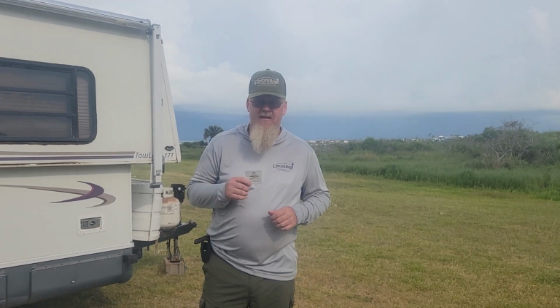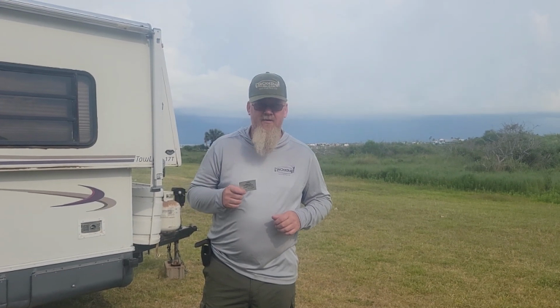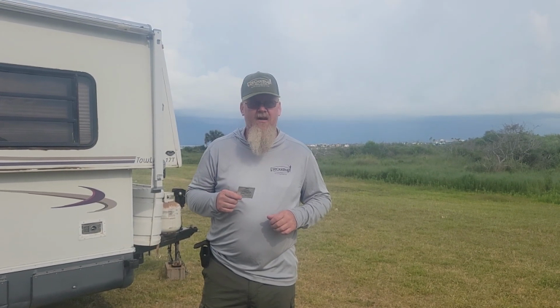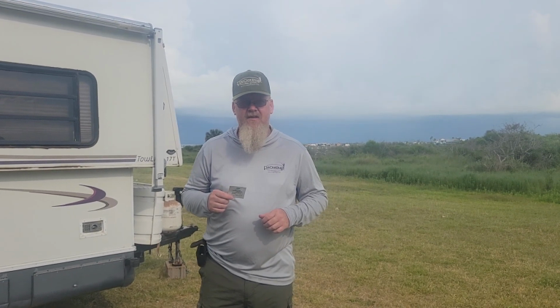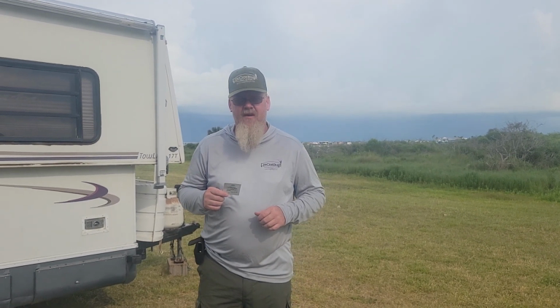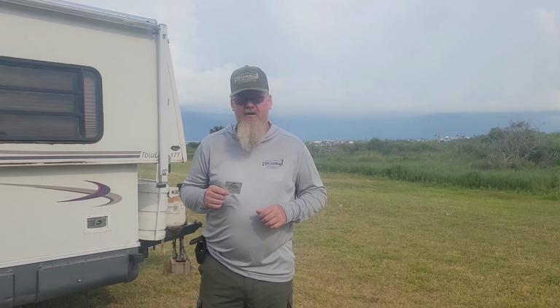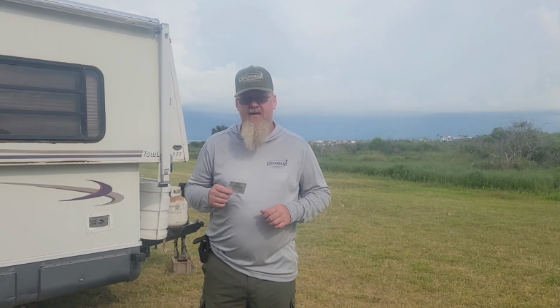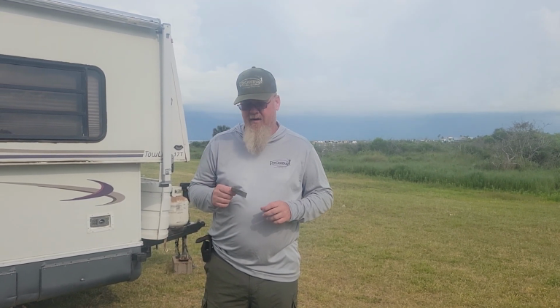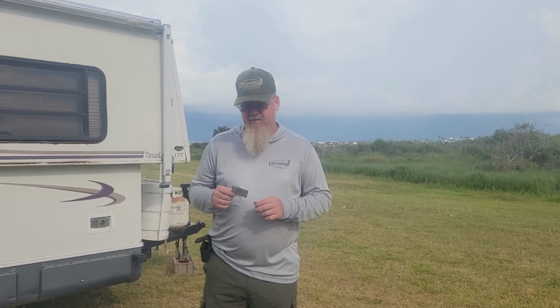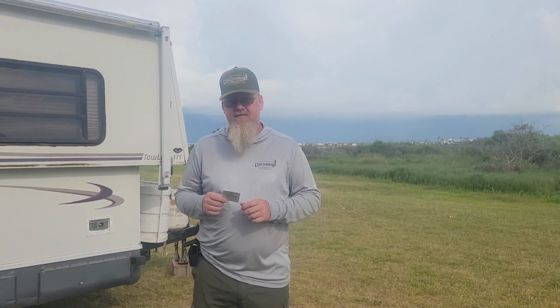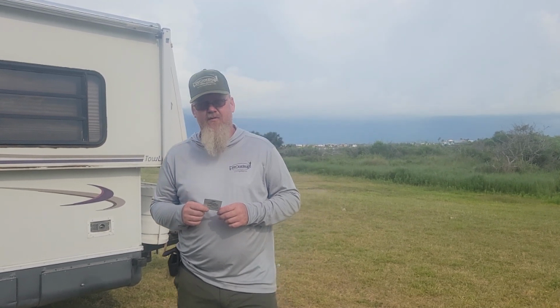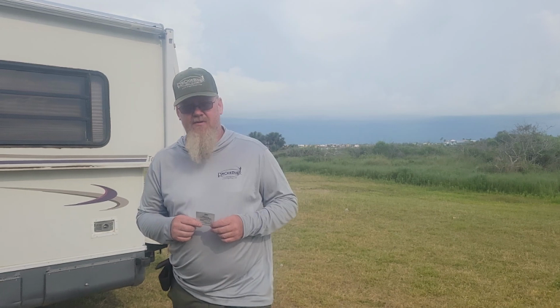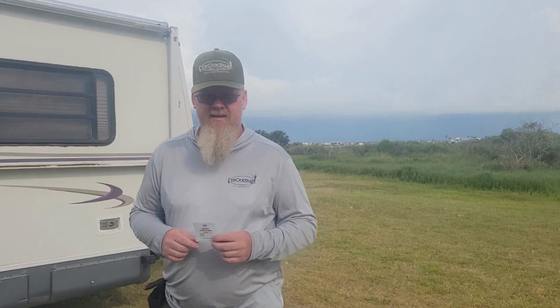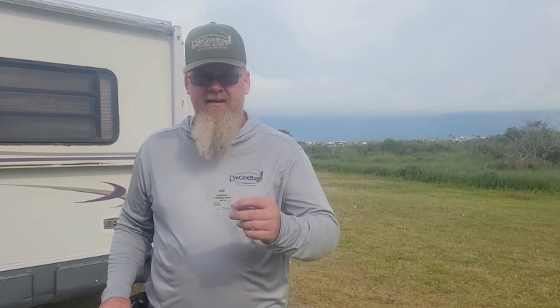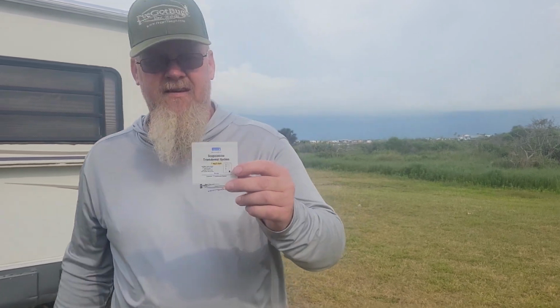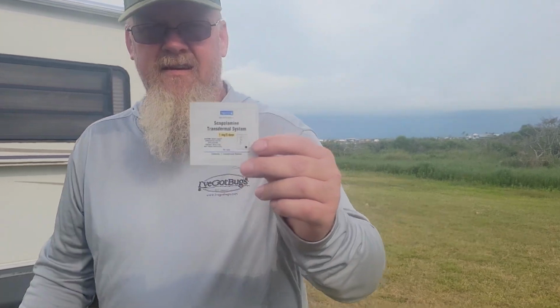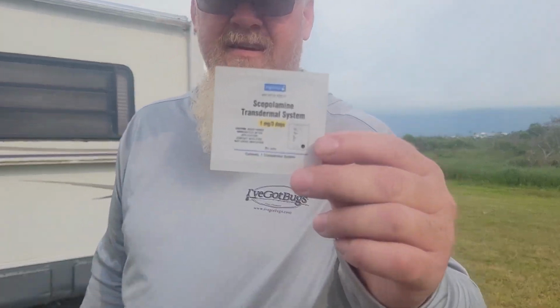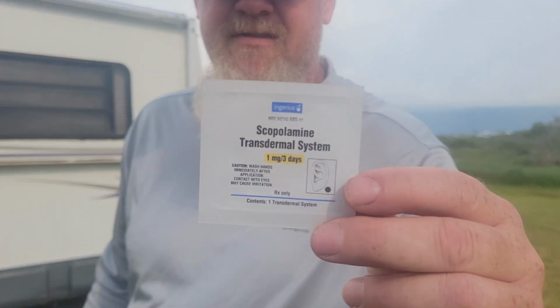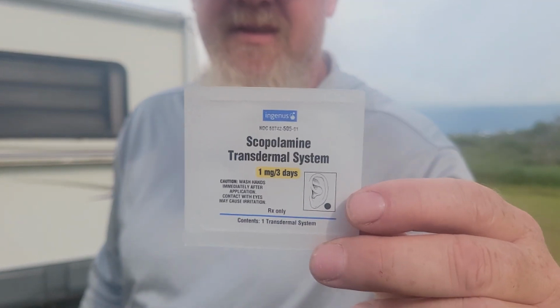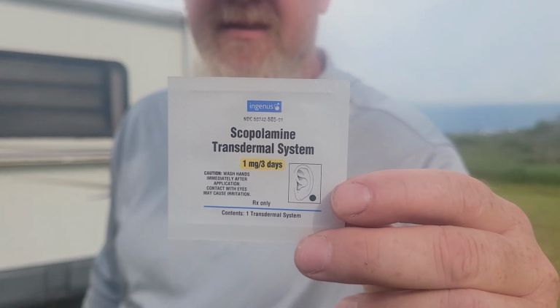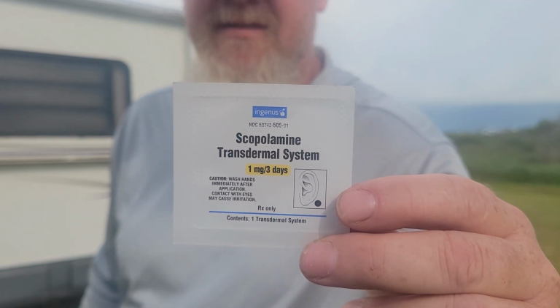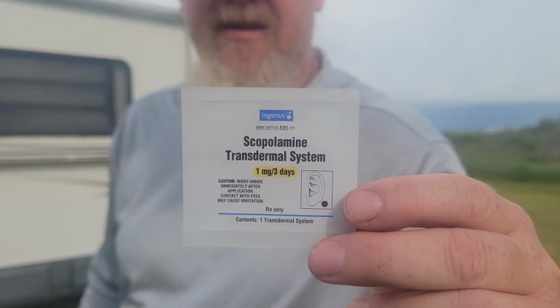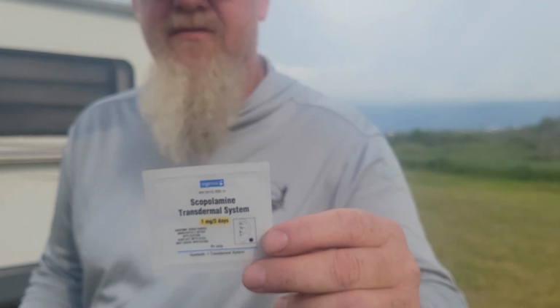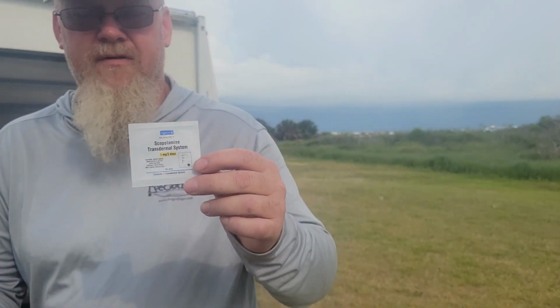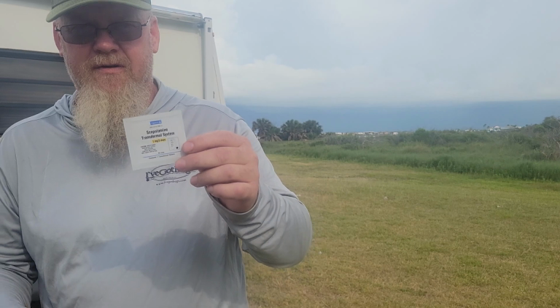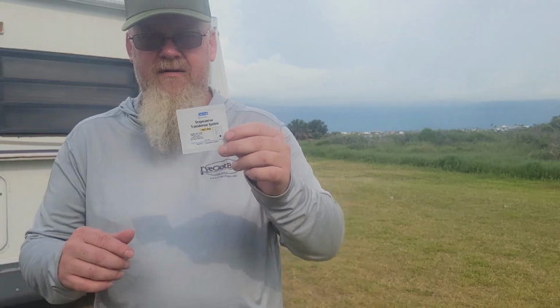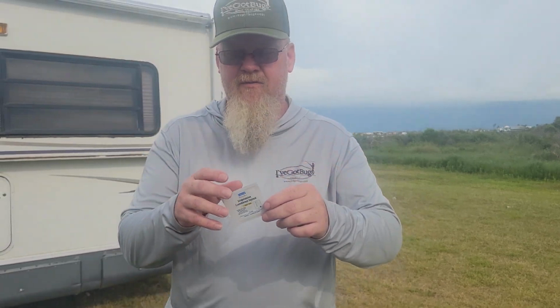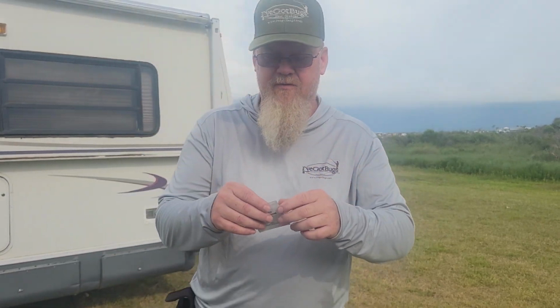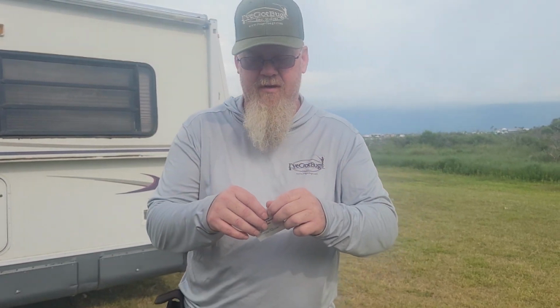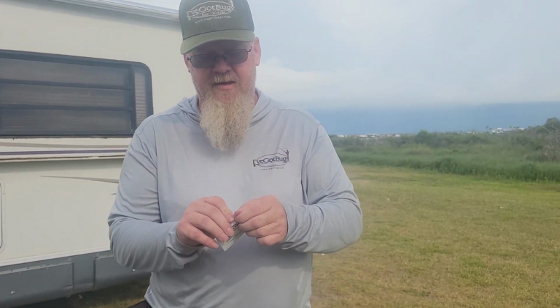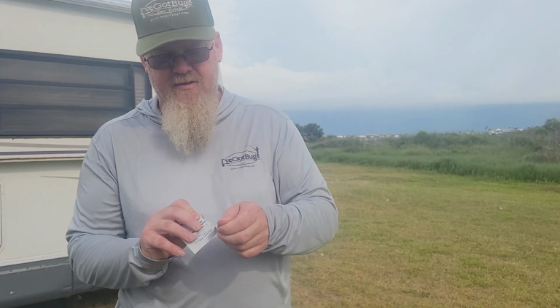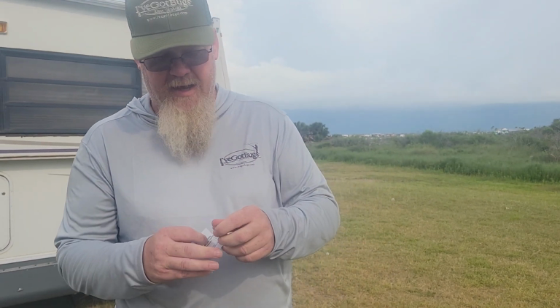I want to show you guys a tip that I use all the time. If you guys suffer with motion sickness, get you some of these. This is the greatest stuff ever. Go to your doctor and ask for it. It's for nausea. It's a little patch.